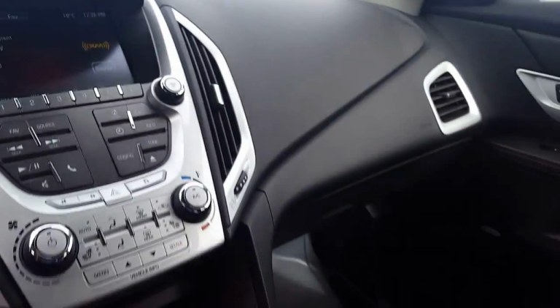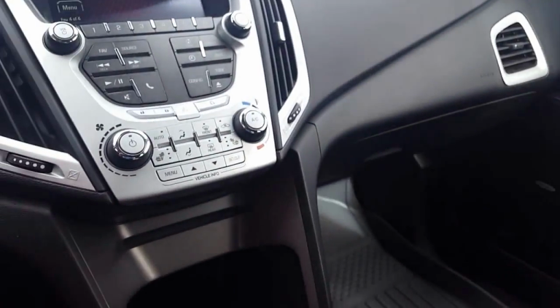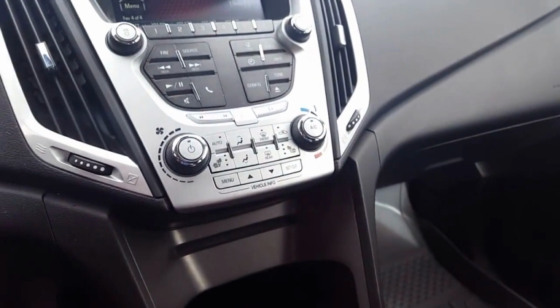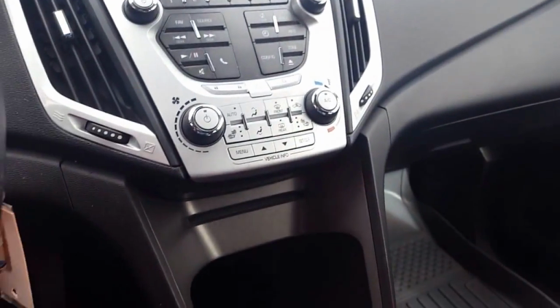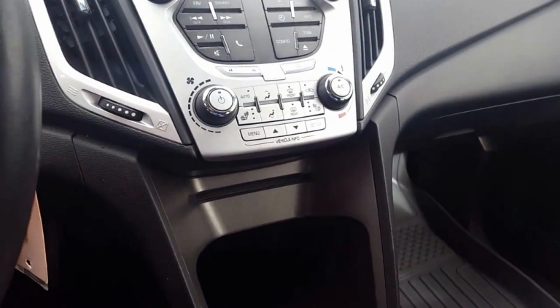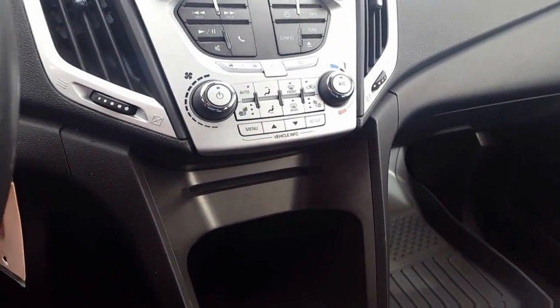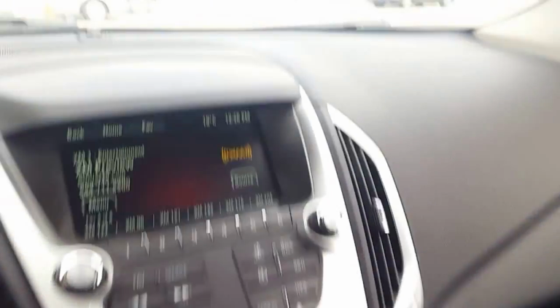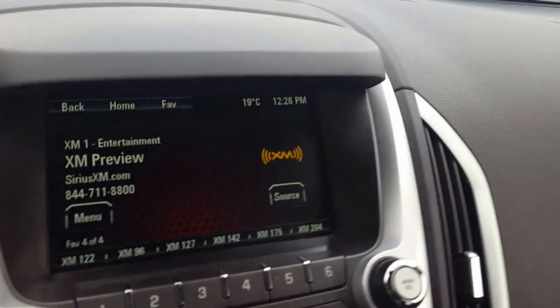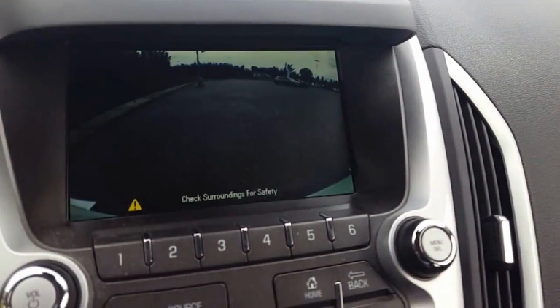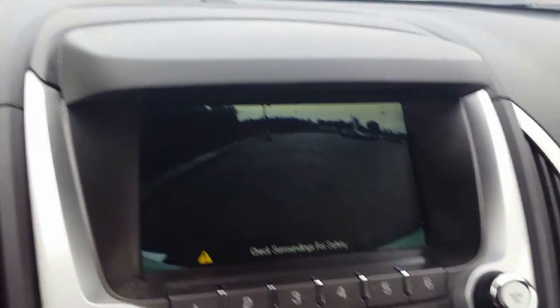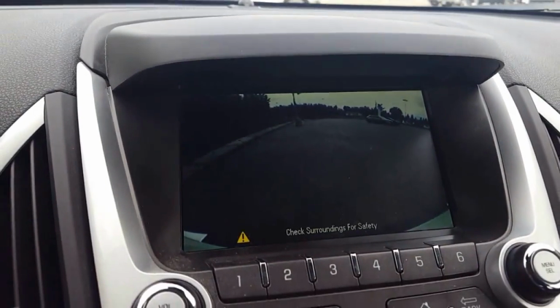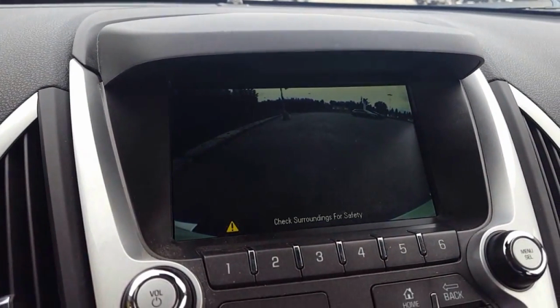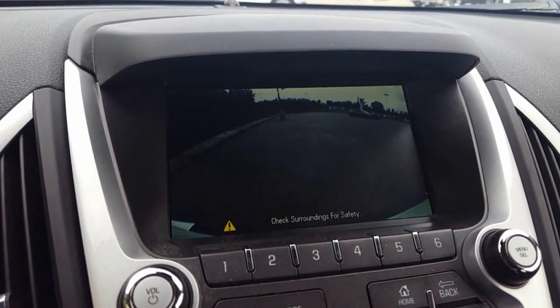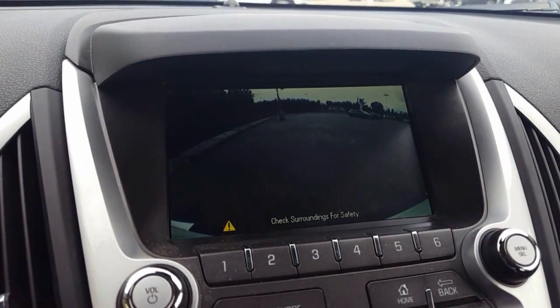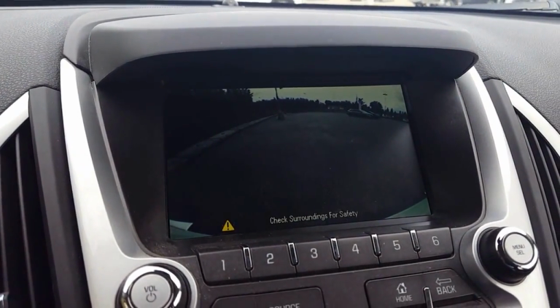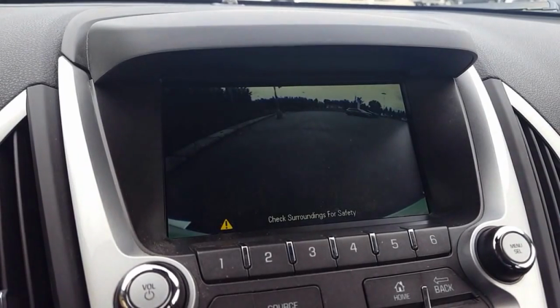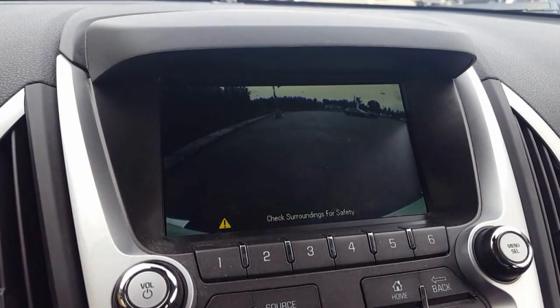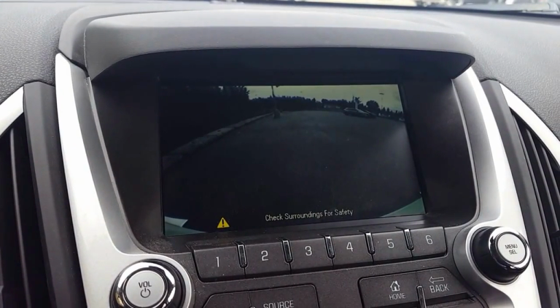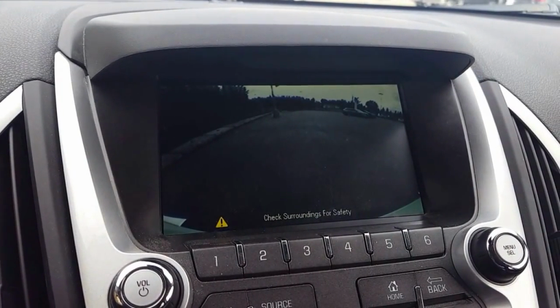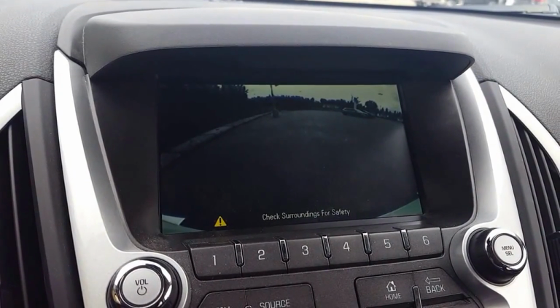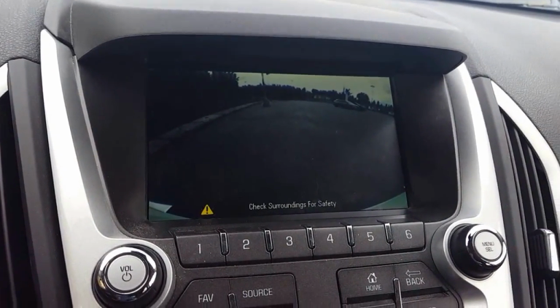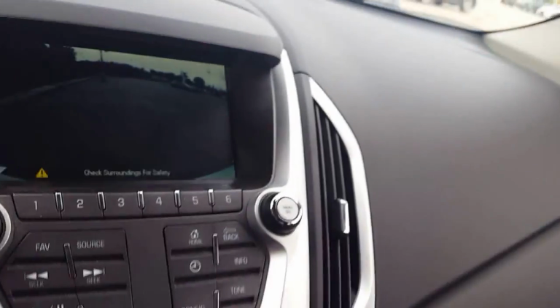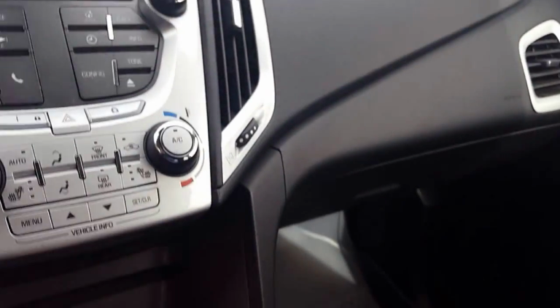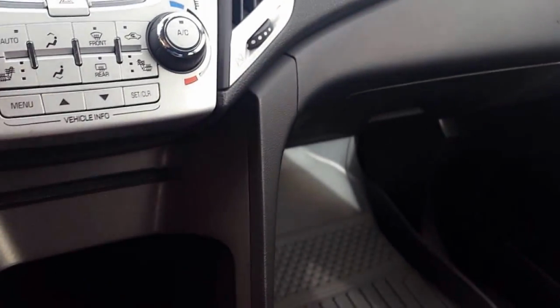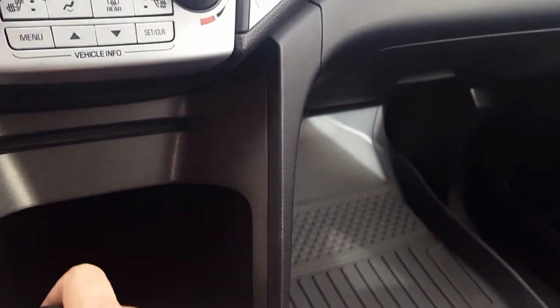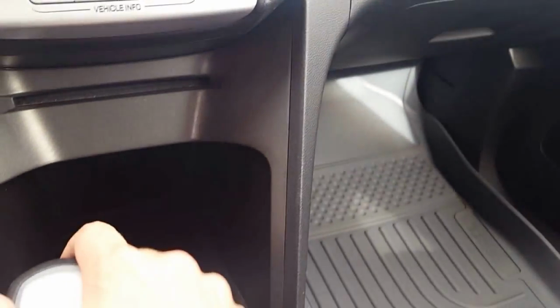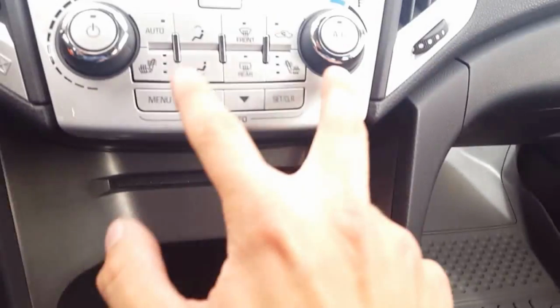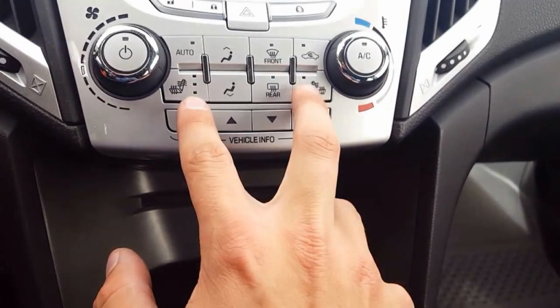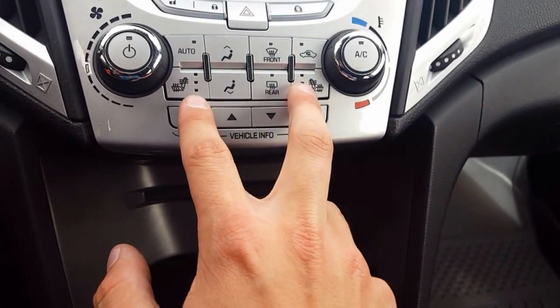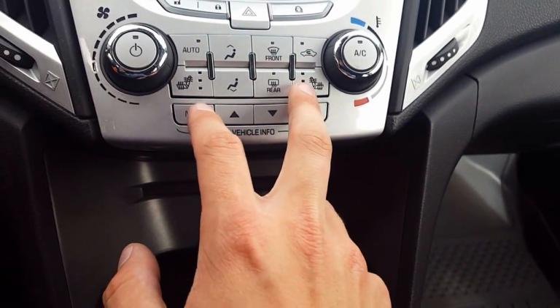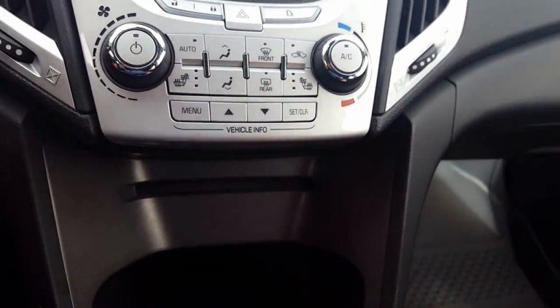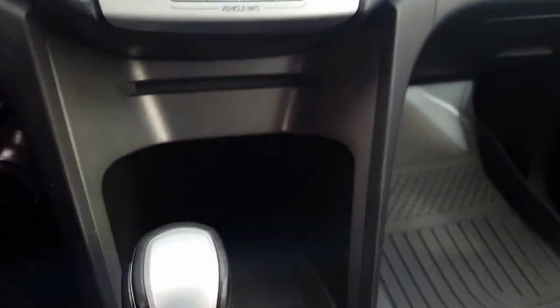It's also touch screen — I'll show you here, I can just push it like that. And also if I put it in reverse it has a nice big screen for the backup camera, which is gonna help a lot if you're parking or backing up or anything like that.